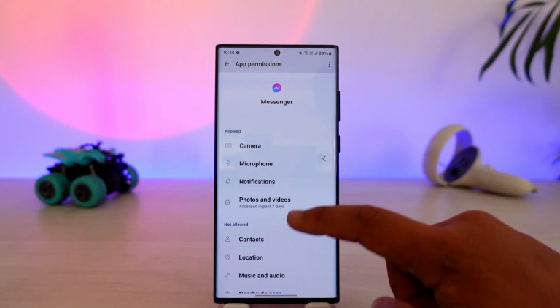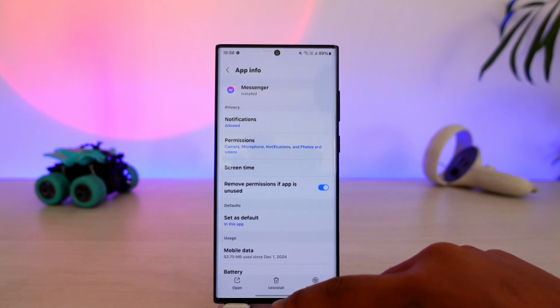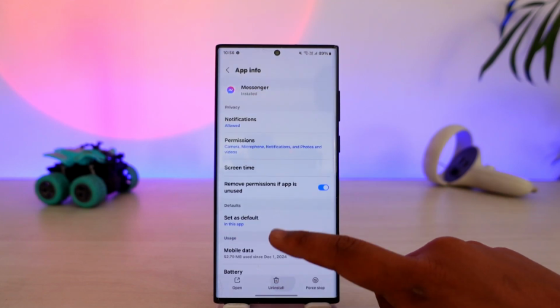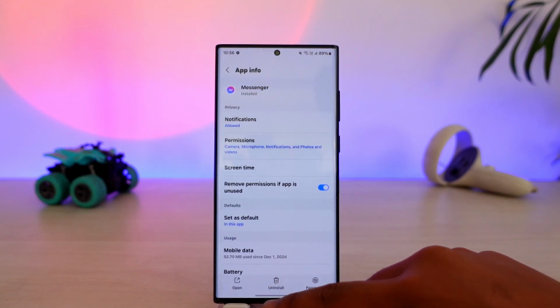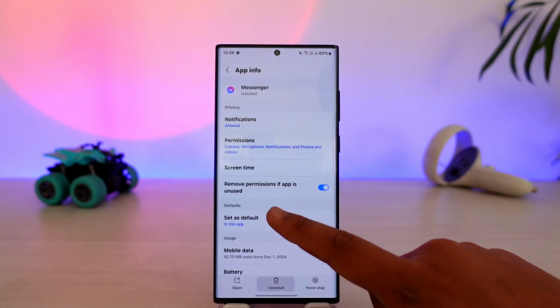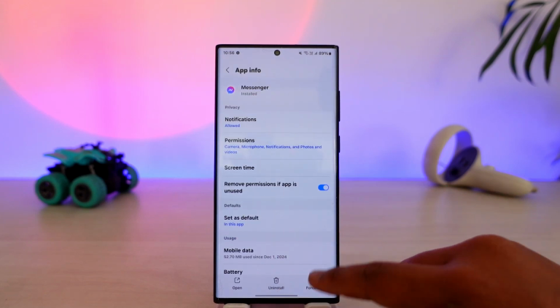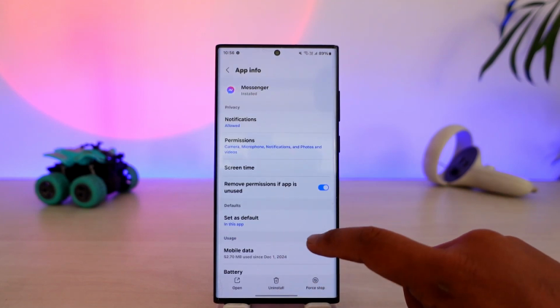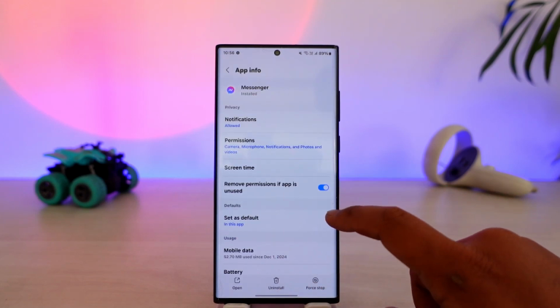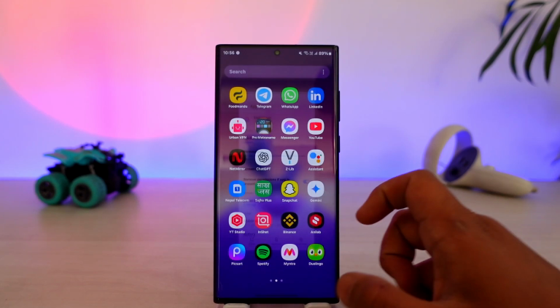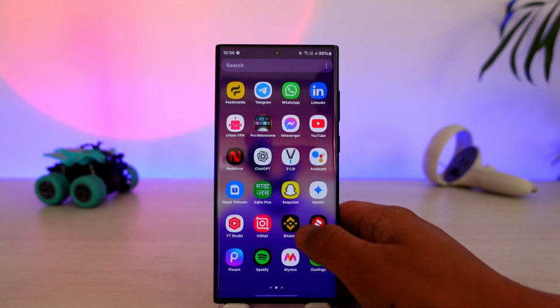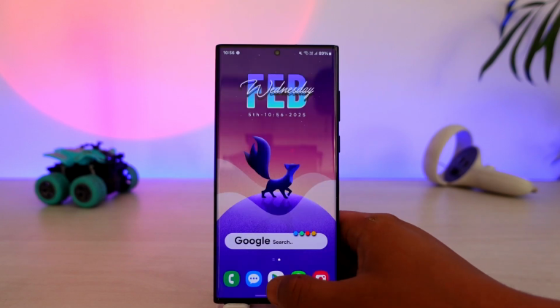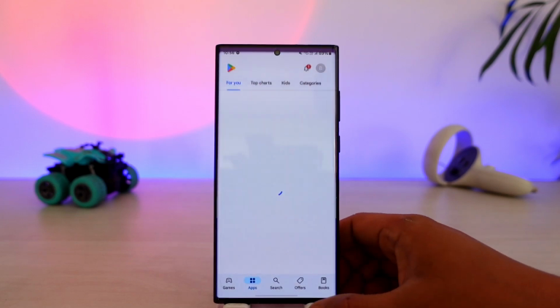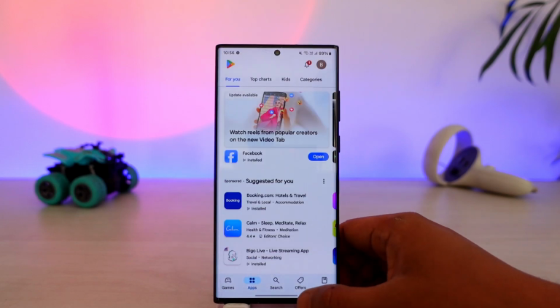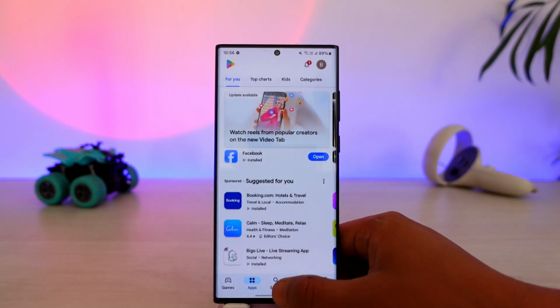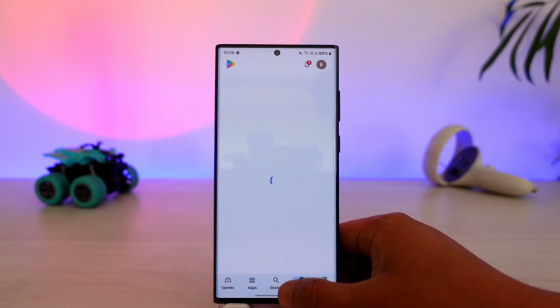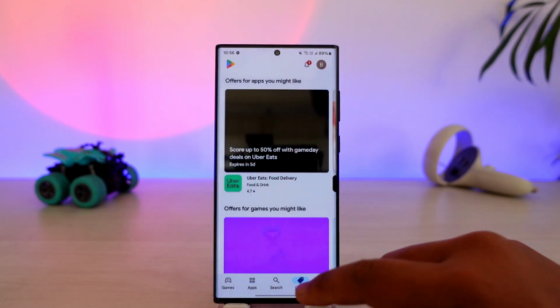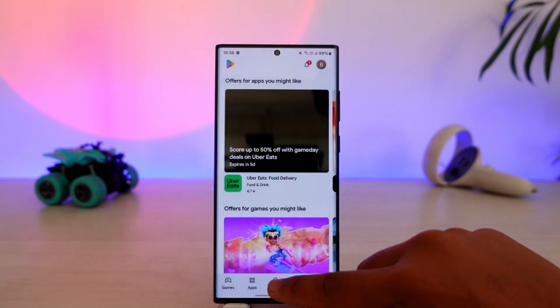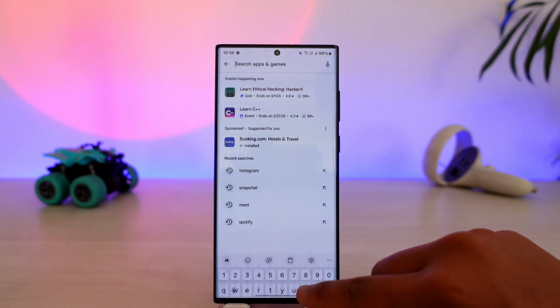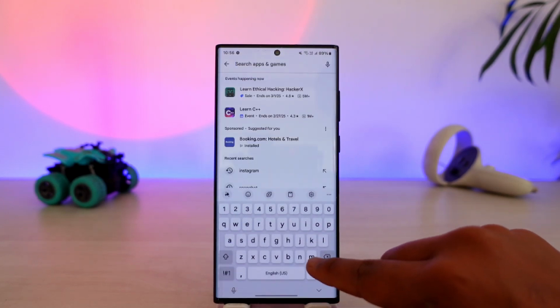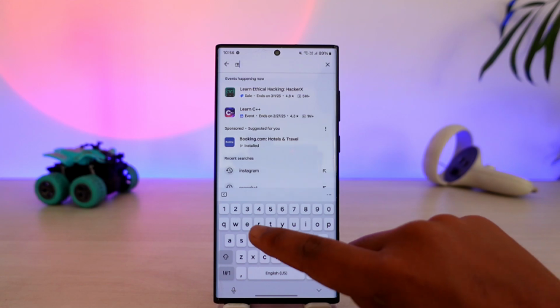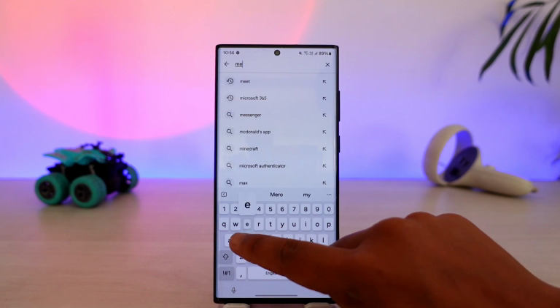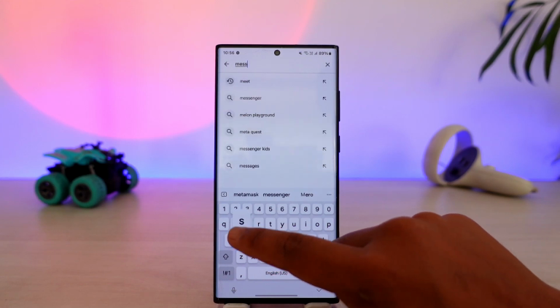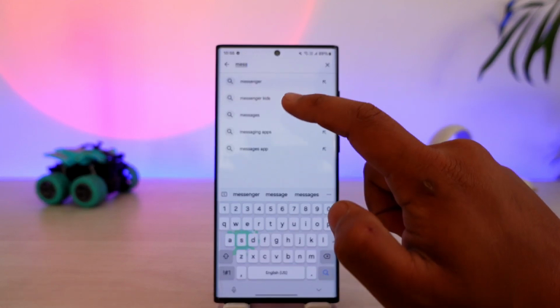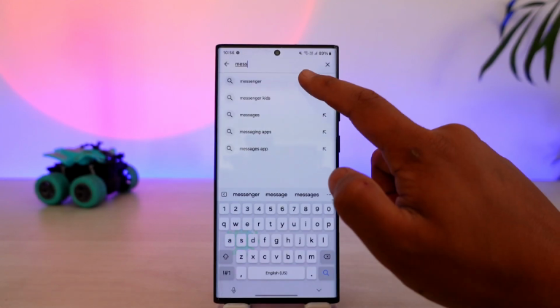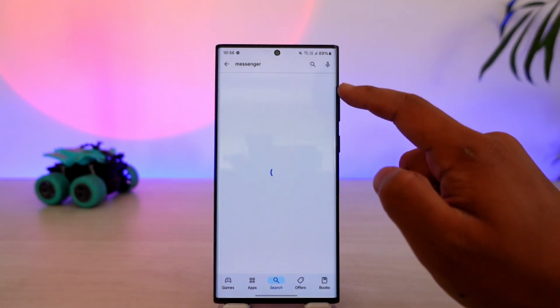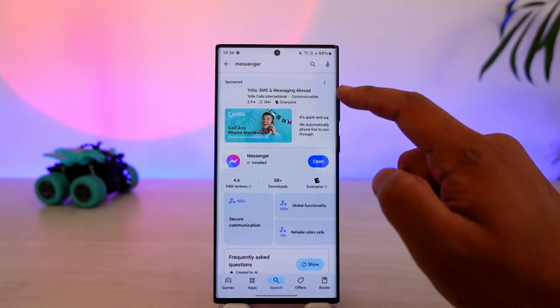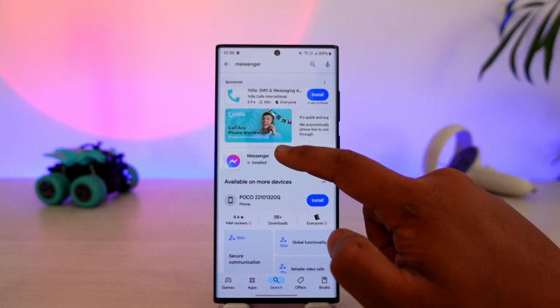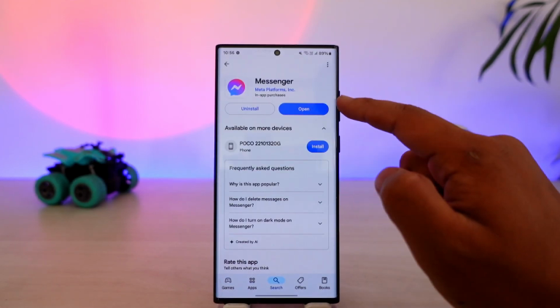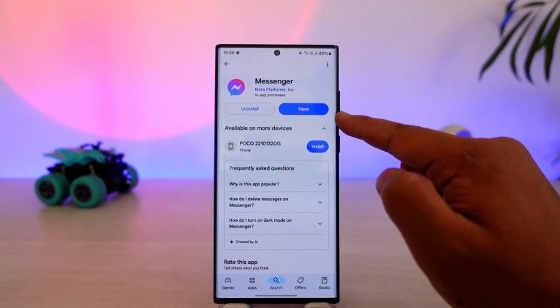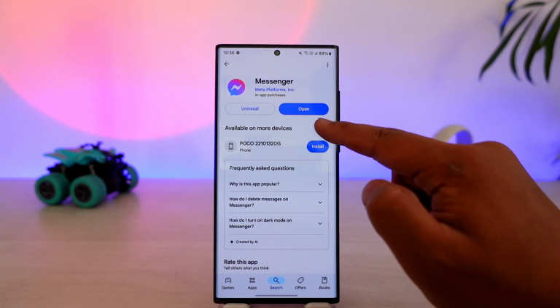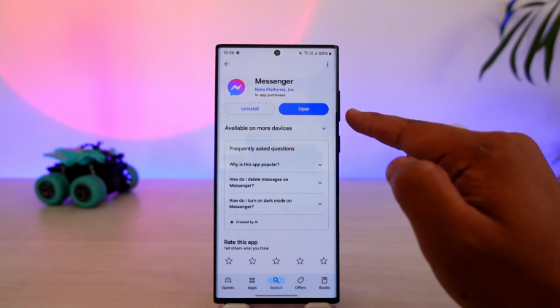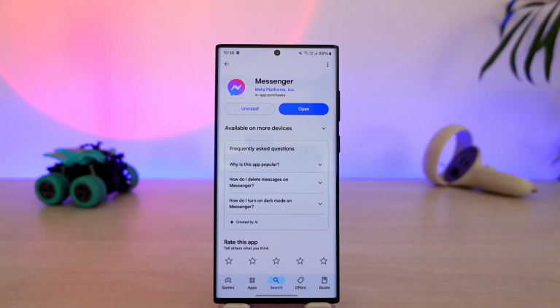After you've done all this, open up your Play Store or App Store. In the search bar, simply search for the Messenger application. Check if the Messenger app has an update and if it does, make sure to update it to the latest version.